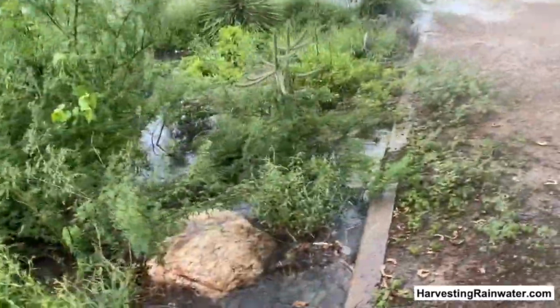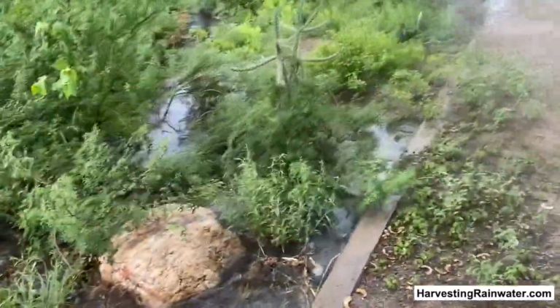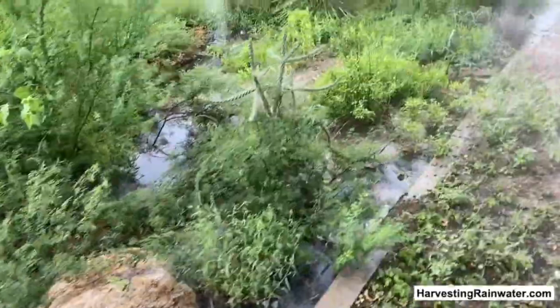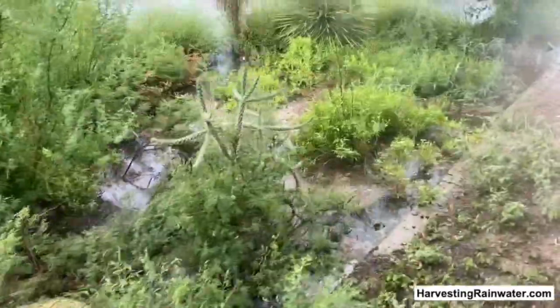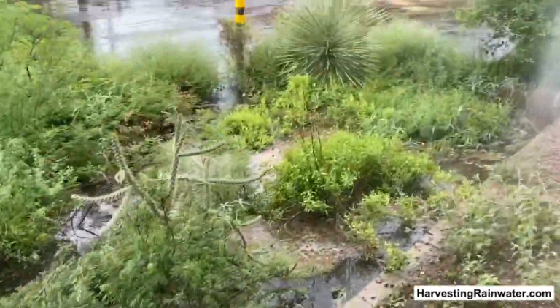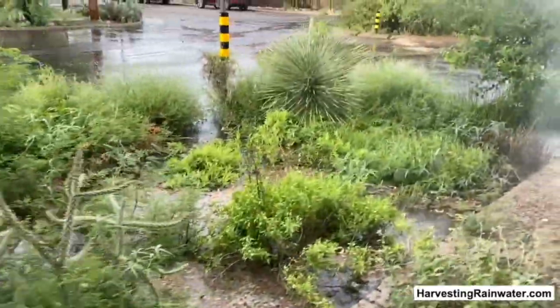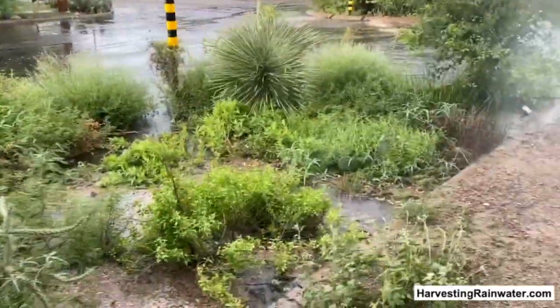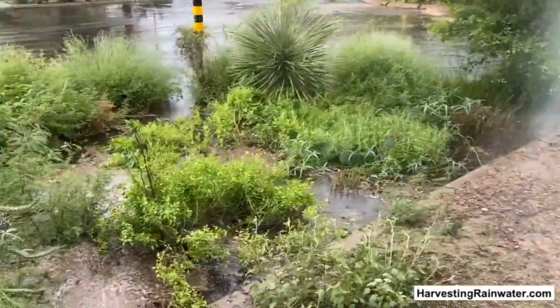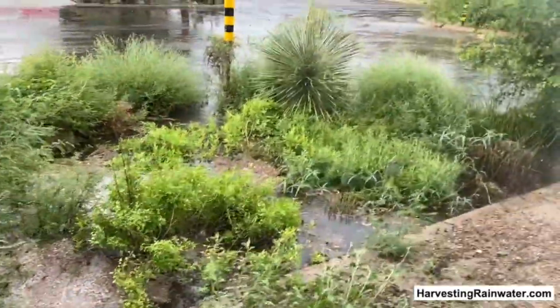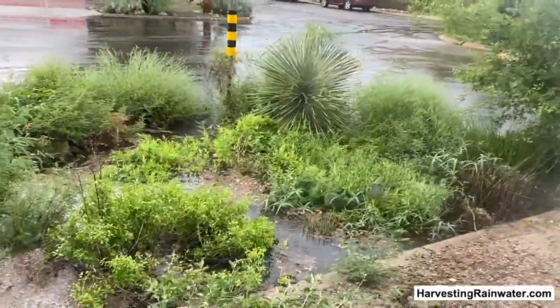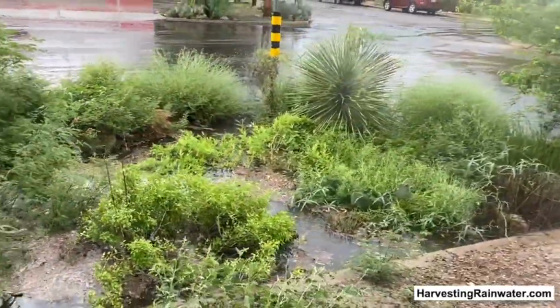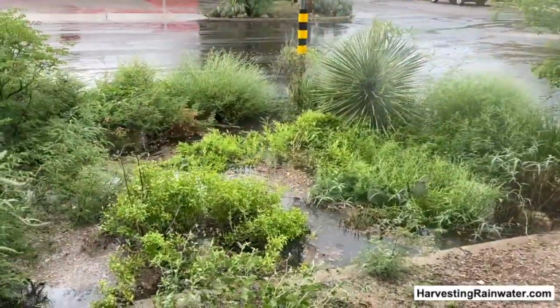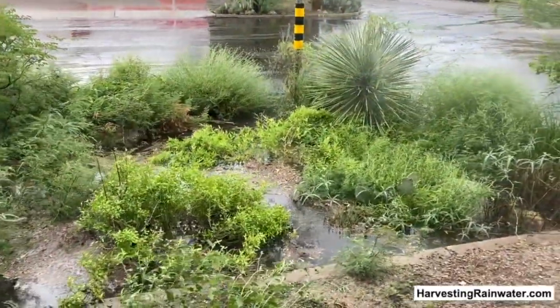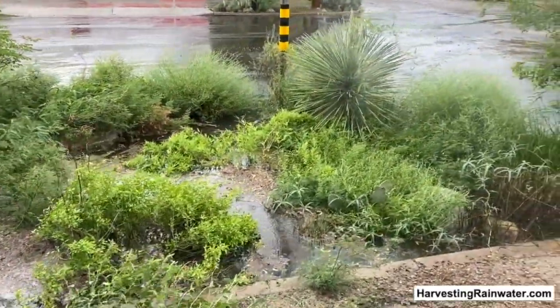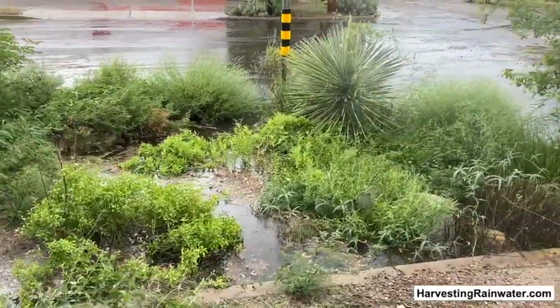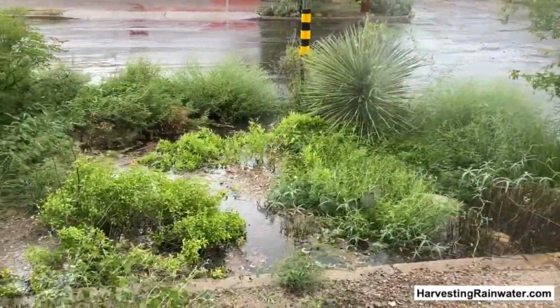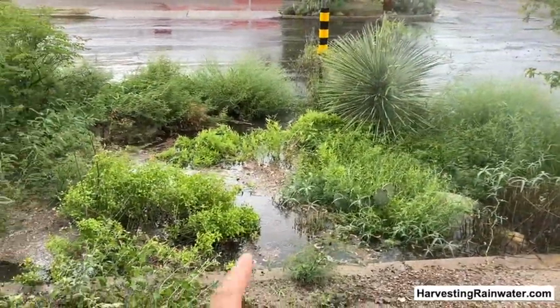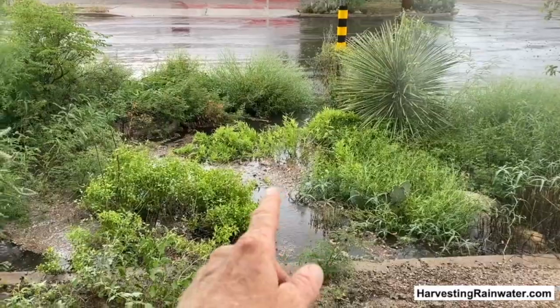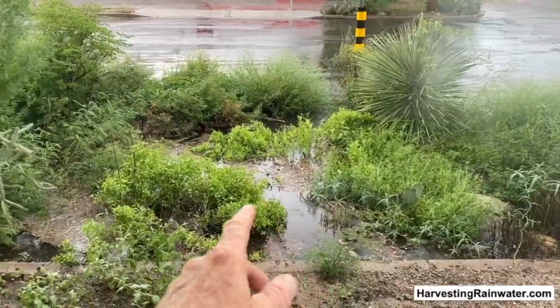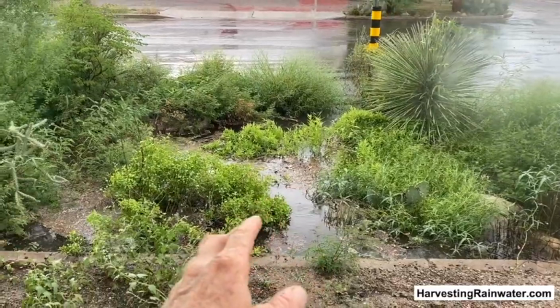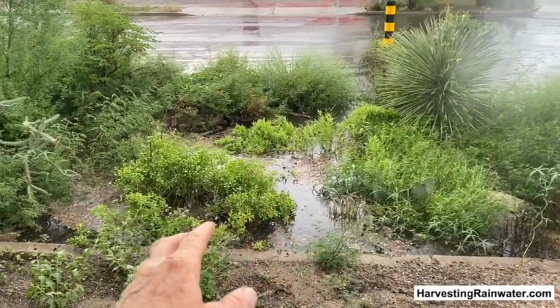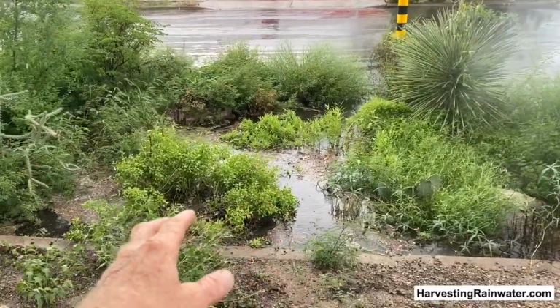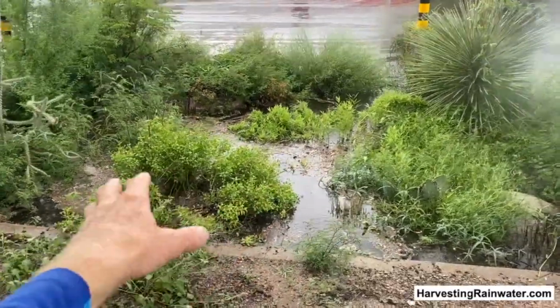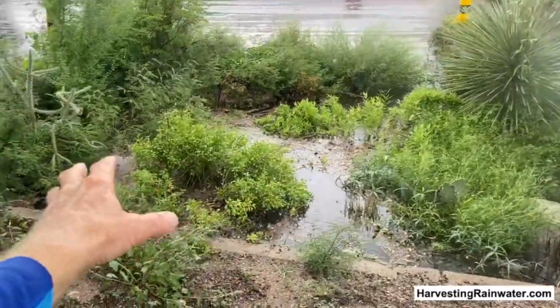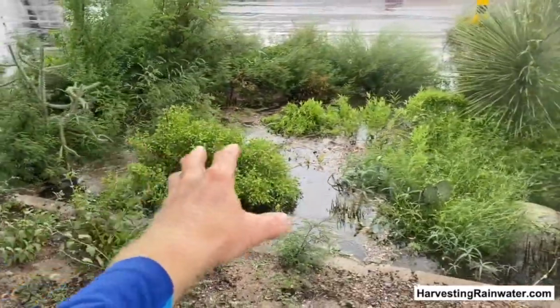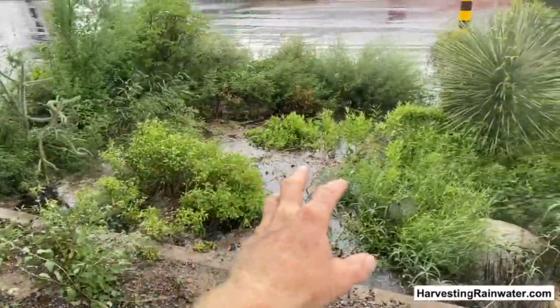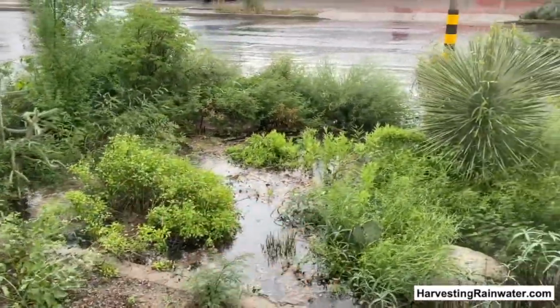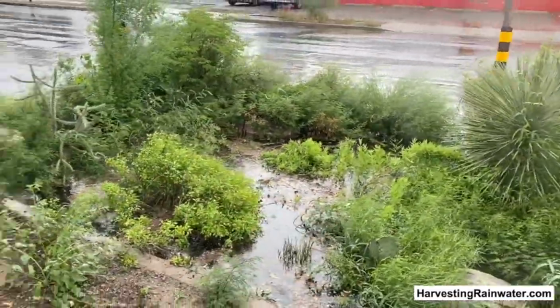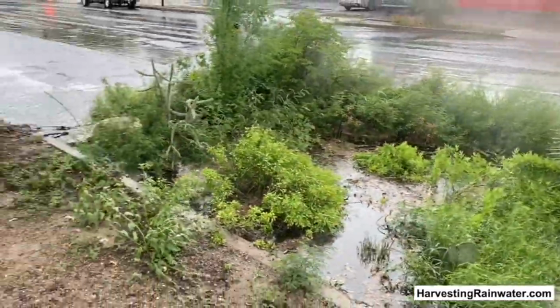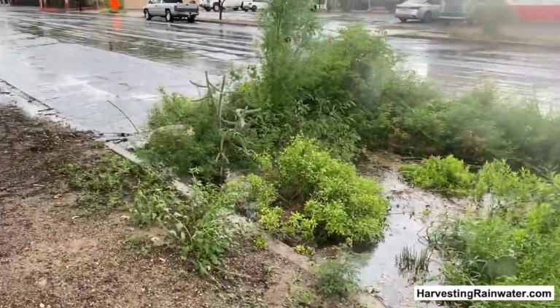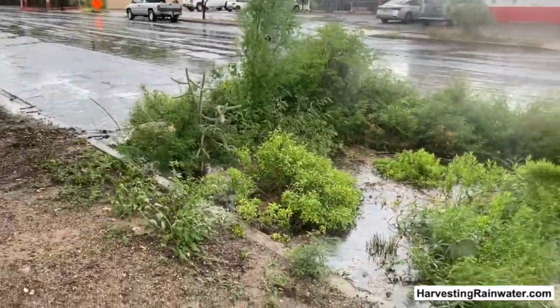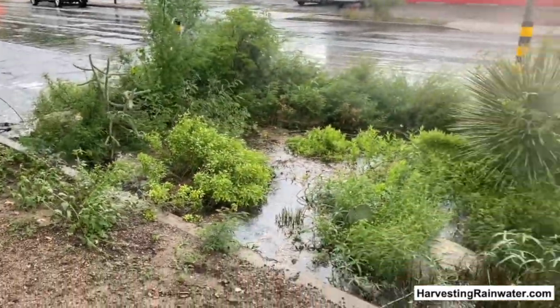And it is full. All we got was like a 10-minute intense downpour — that's it, just 10 minutes. I already filled this up because the intensity of the rain was so good.